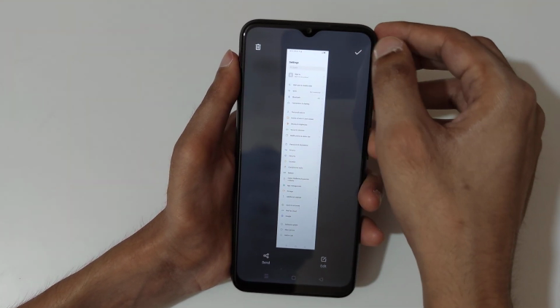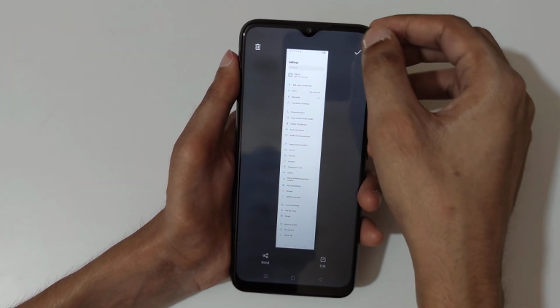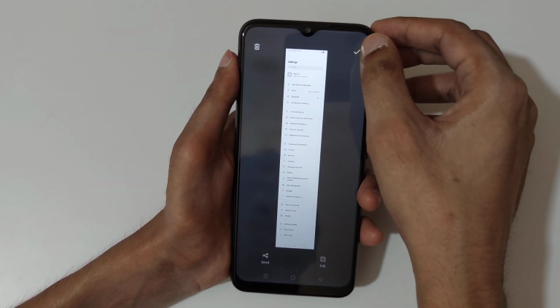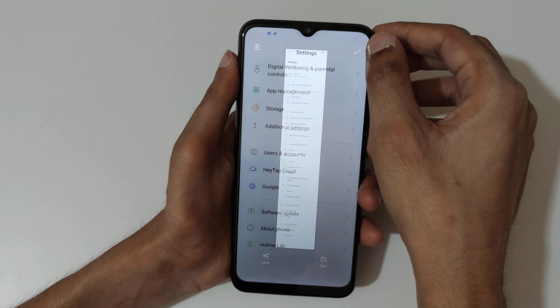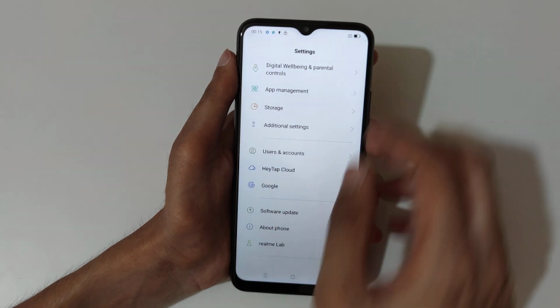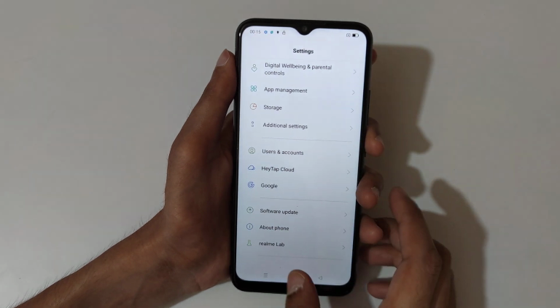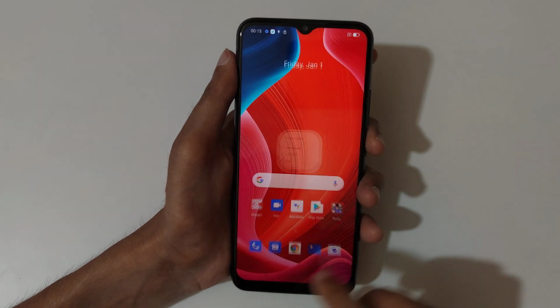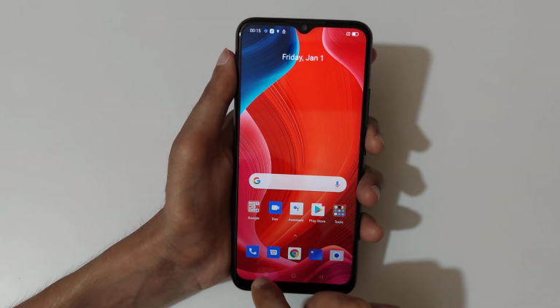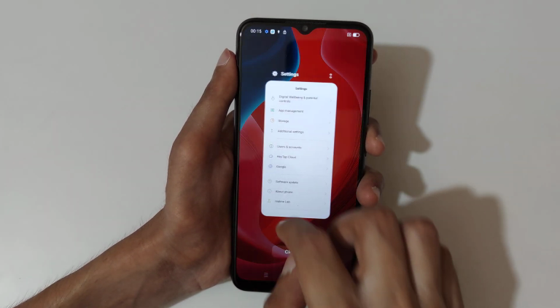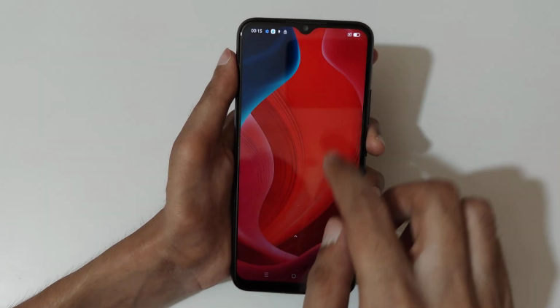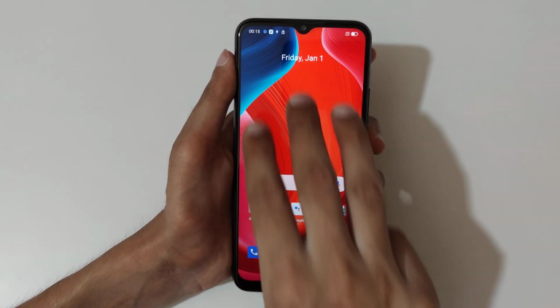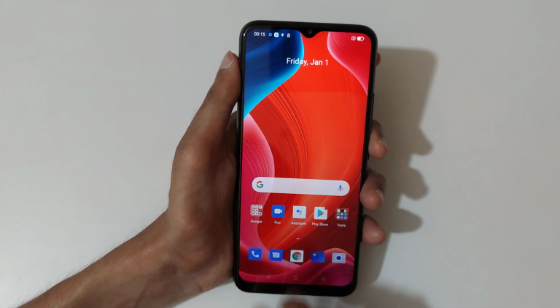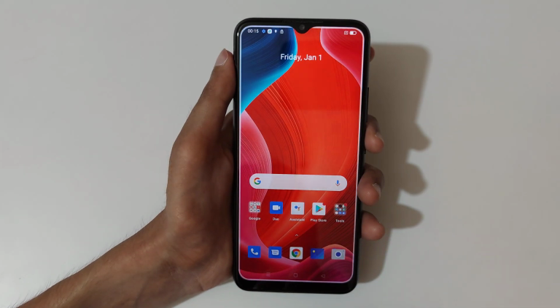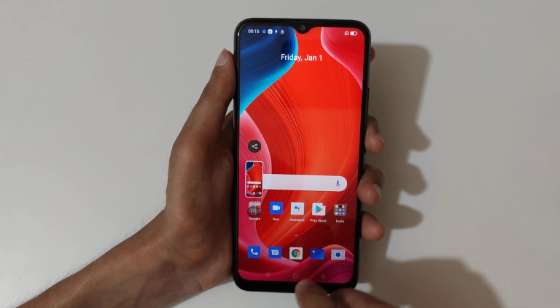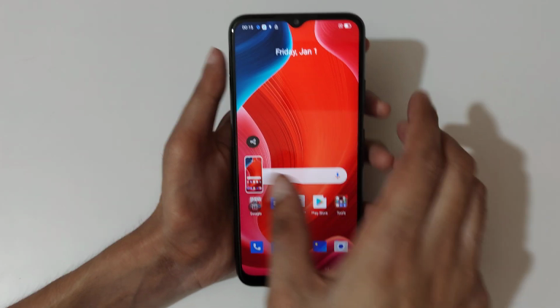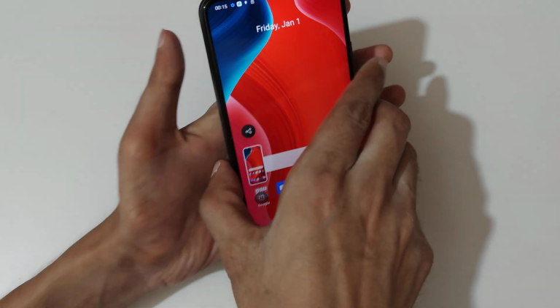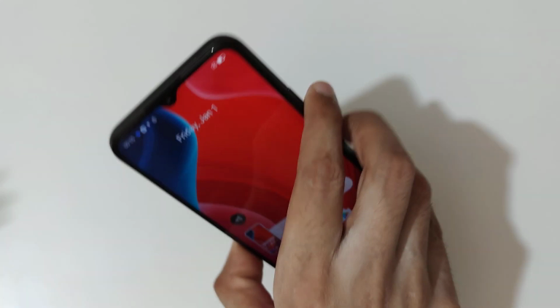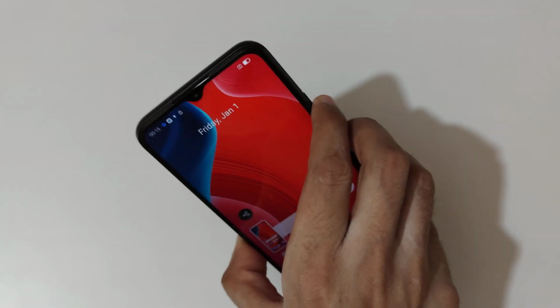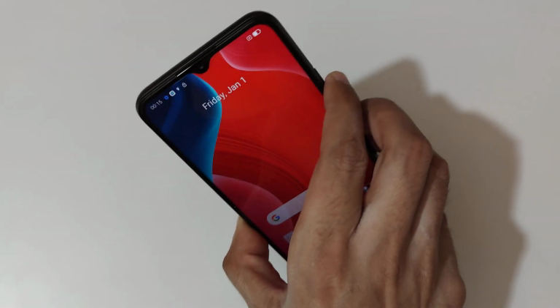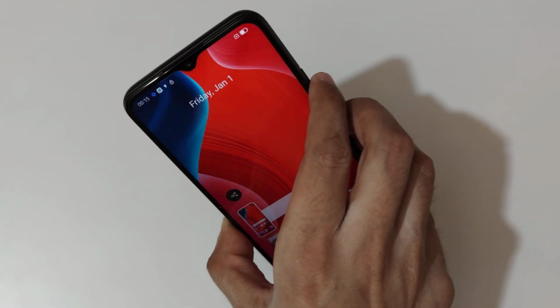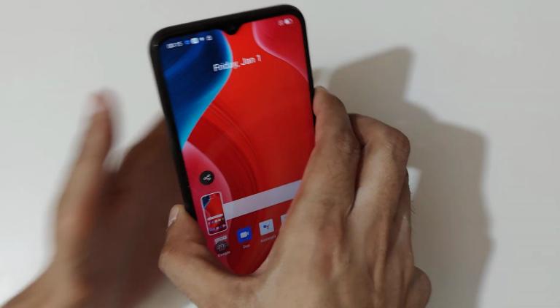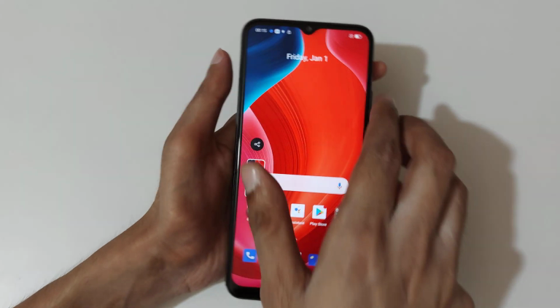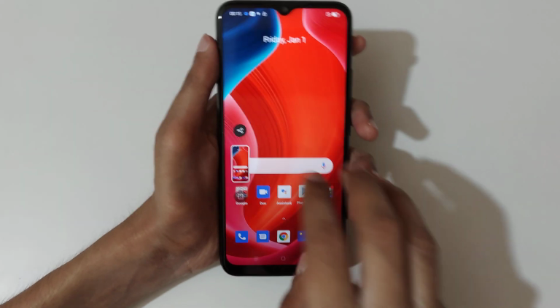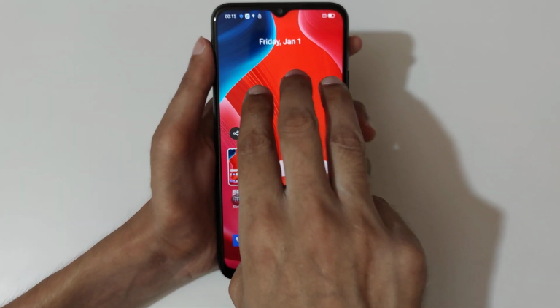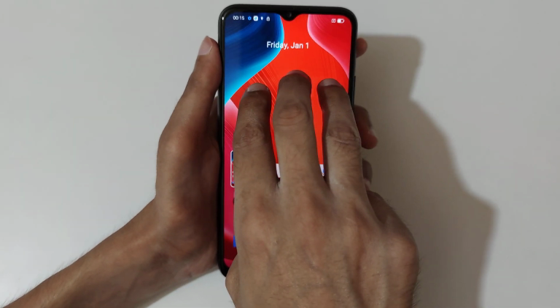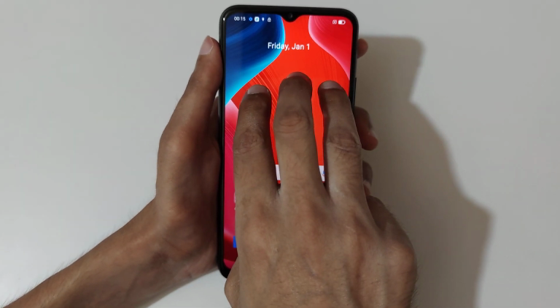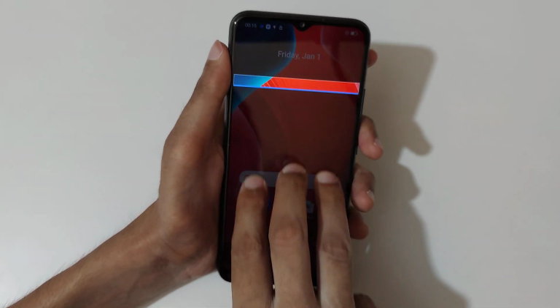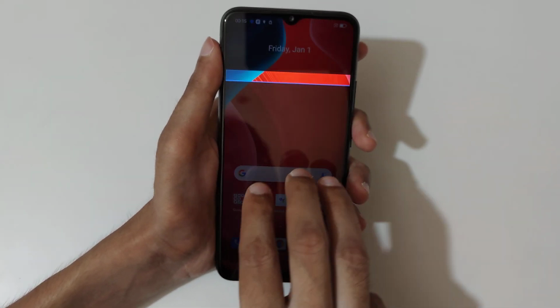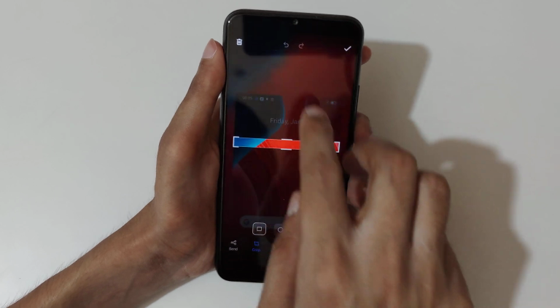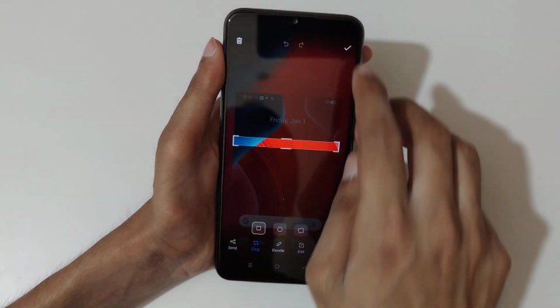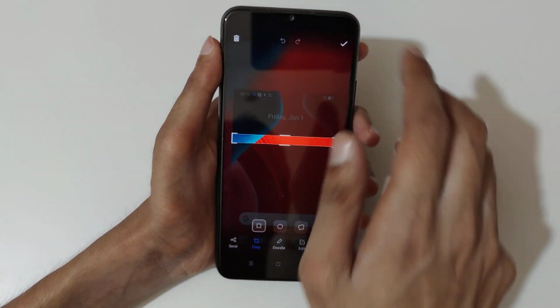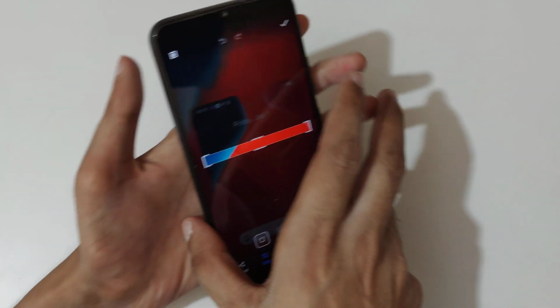So guys, this is the method to take a screenshot on the Realme C25s smartphone easily. Thanks for watching — if you have any query related to this video, let me know in the comment section below. Please like, share, subscribe, and click on the bell icon for latest updates.